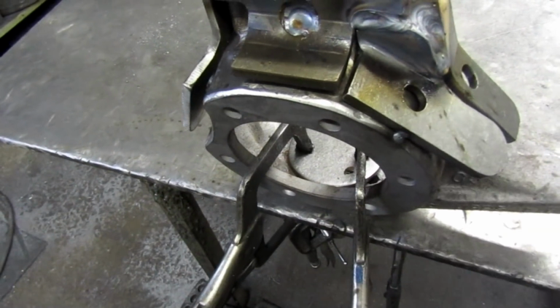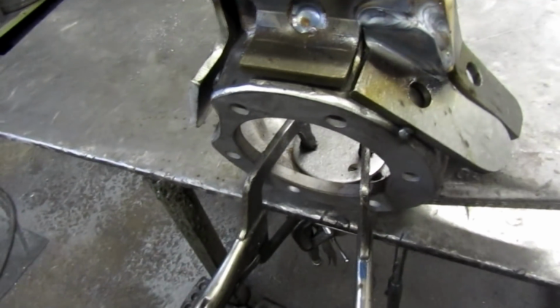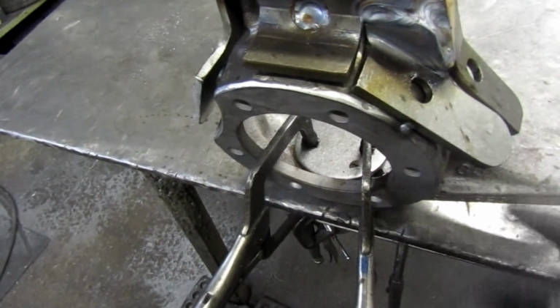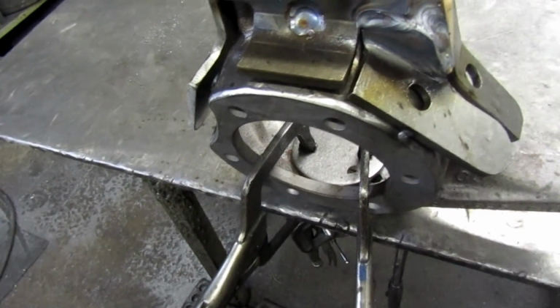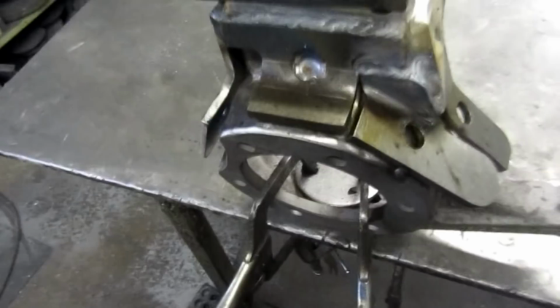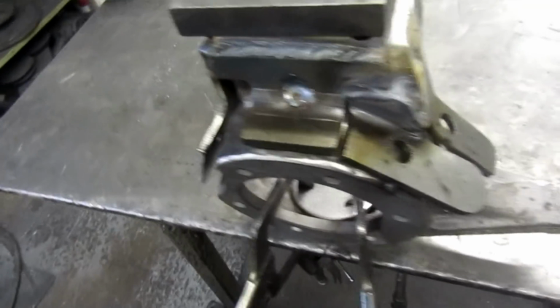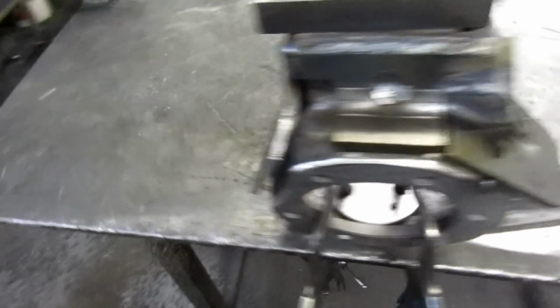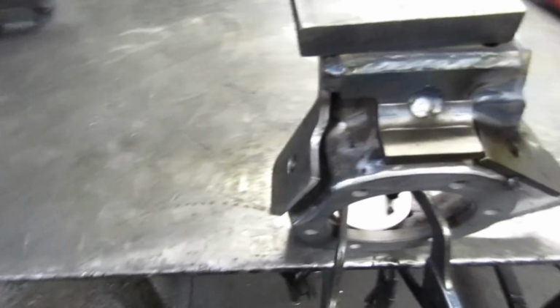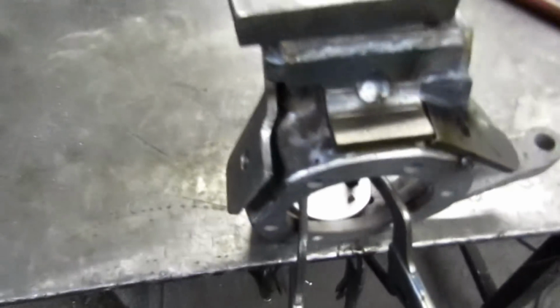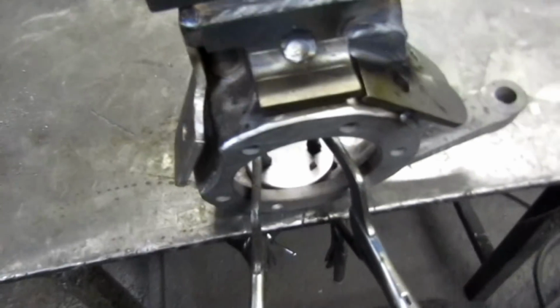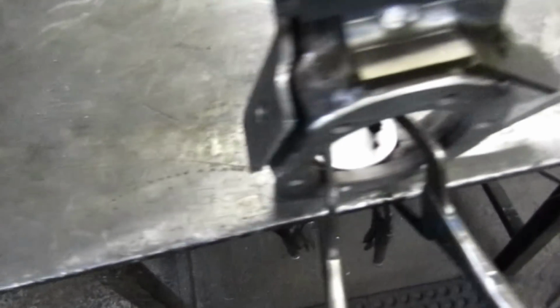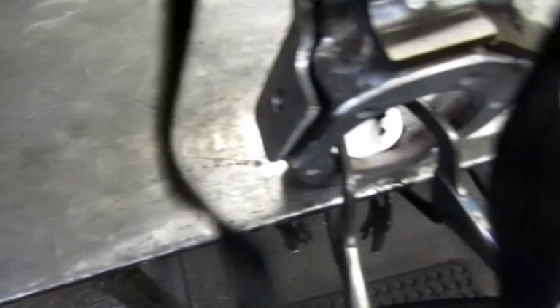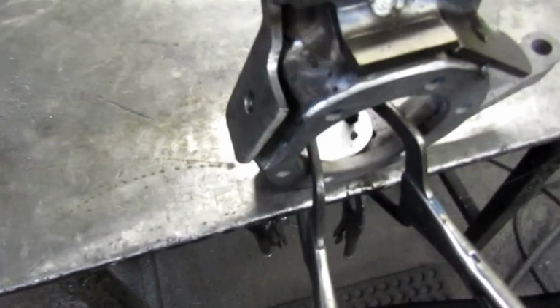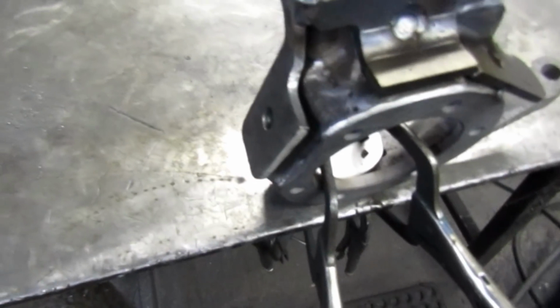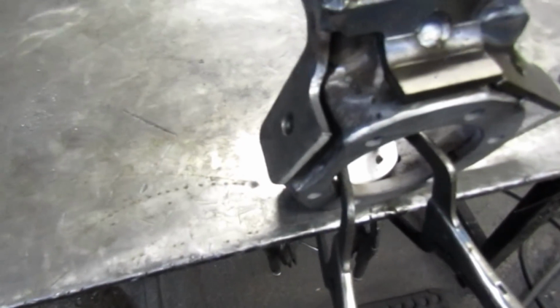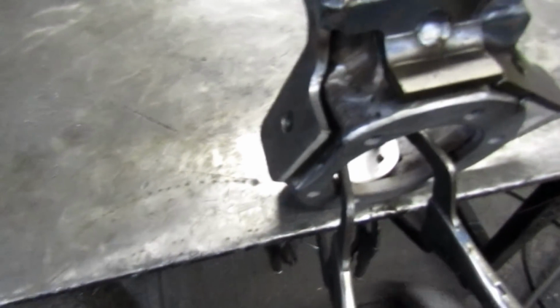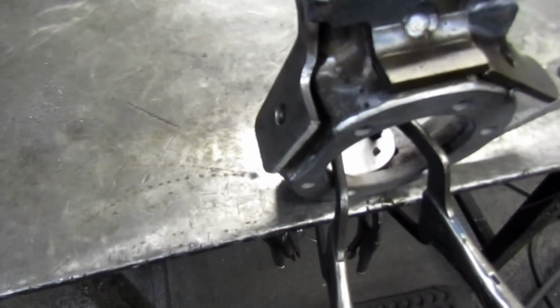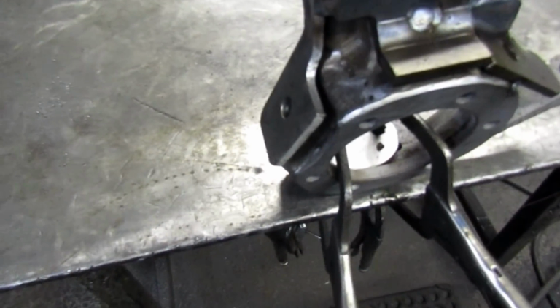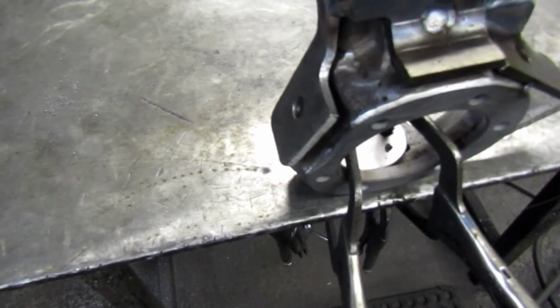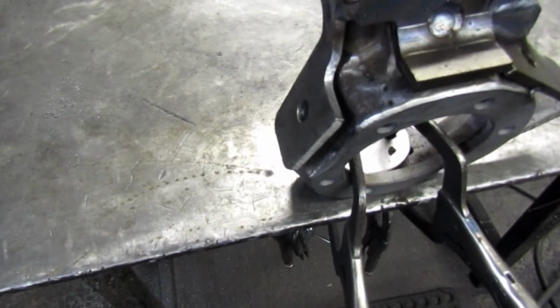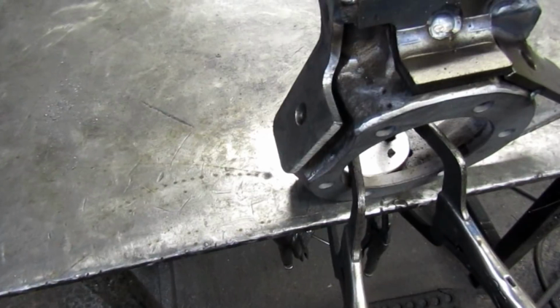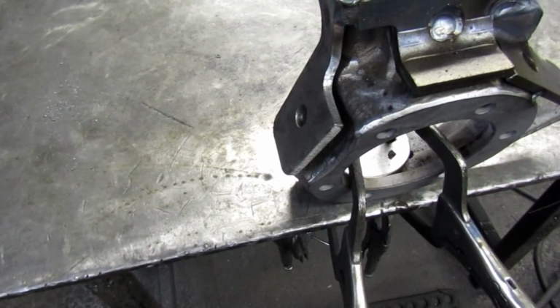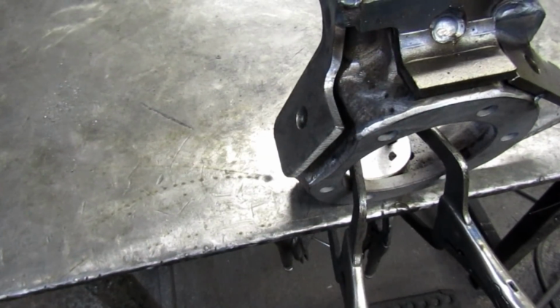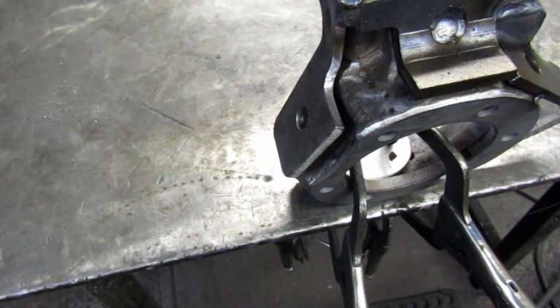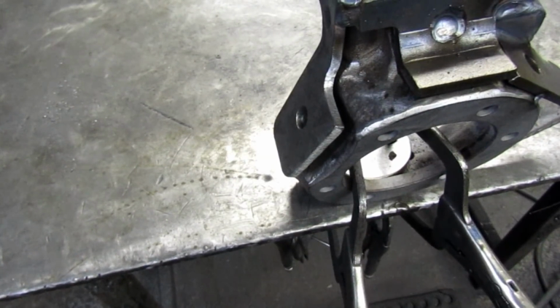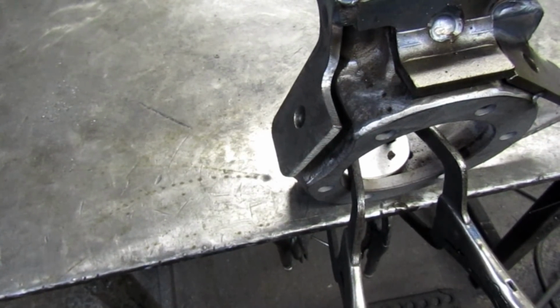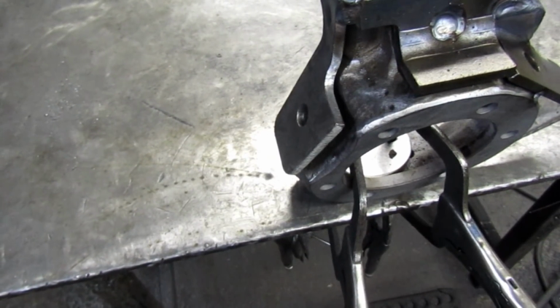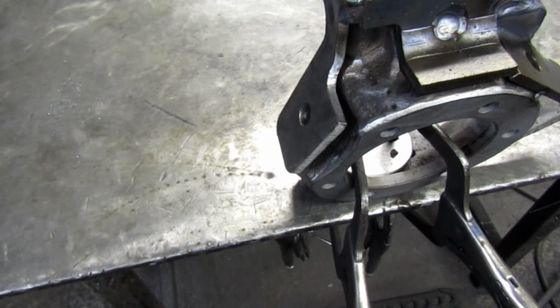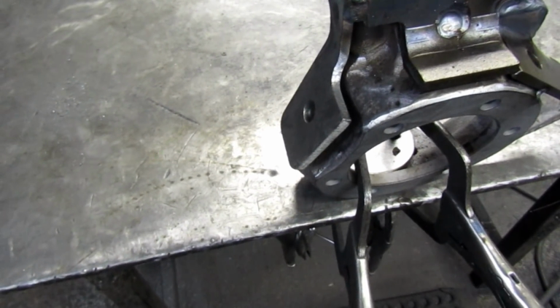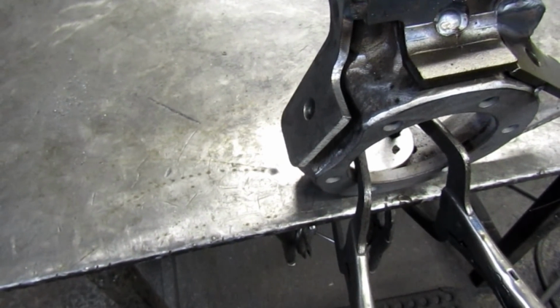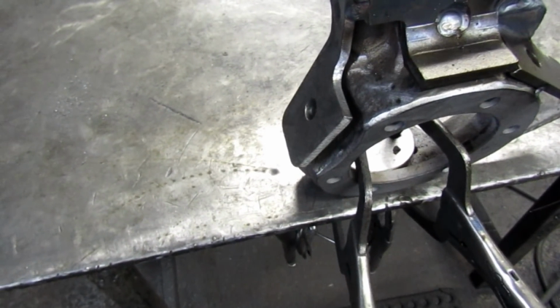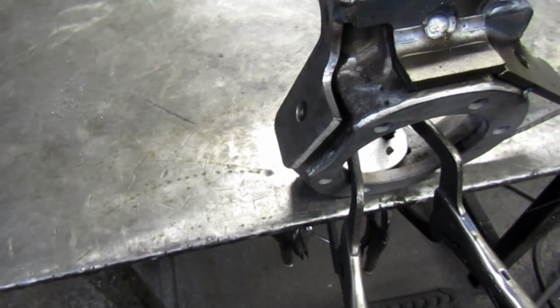I'm going to do a little forming on these pieces and a little more welding. We got one last piece to put together right over in that corner there, and after we get some more welding and forming done, we'll slip that little guy in there.